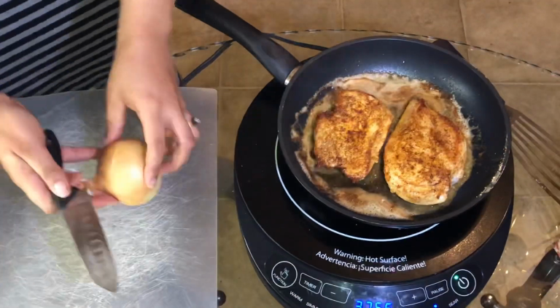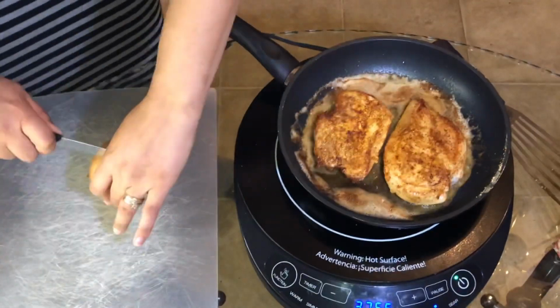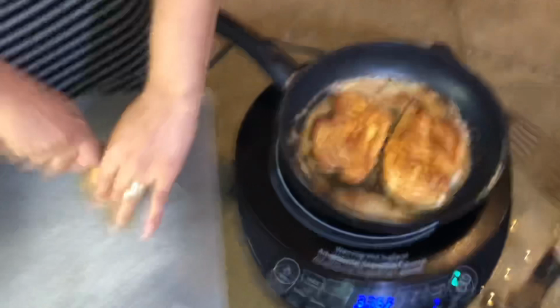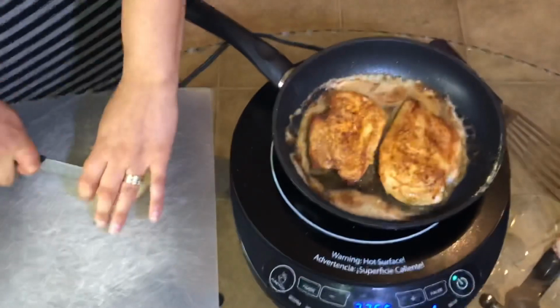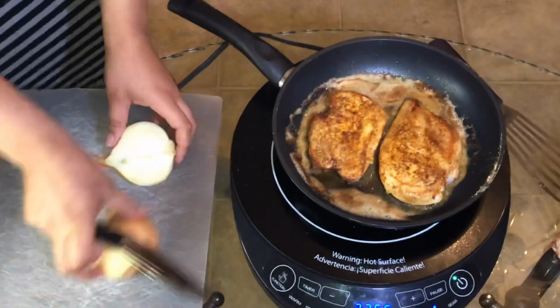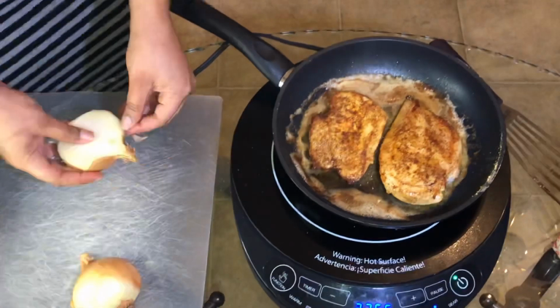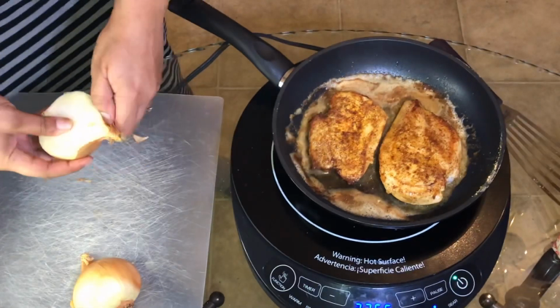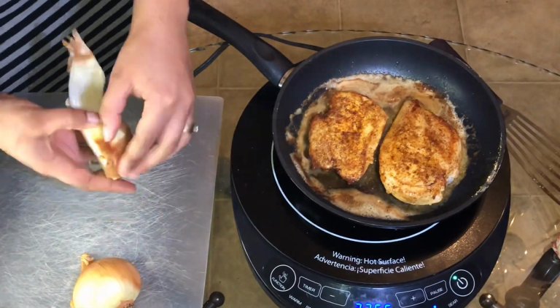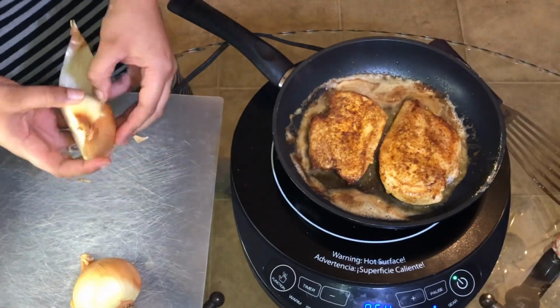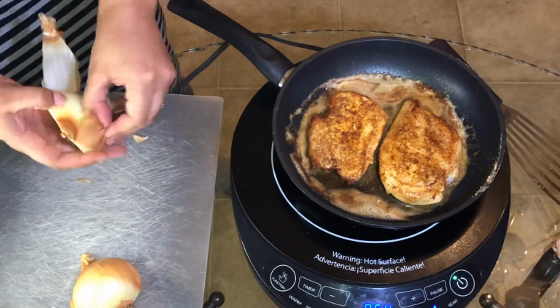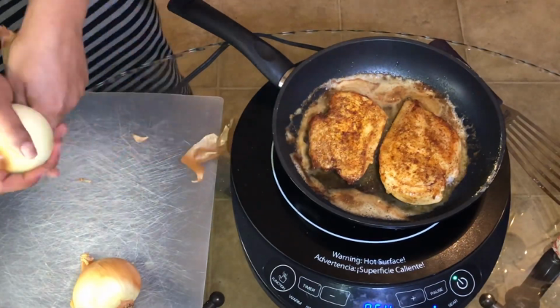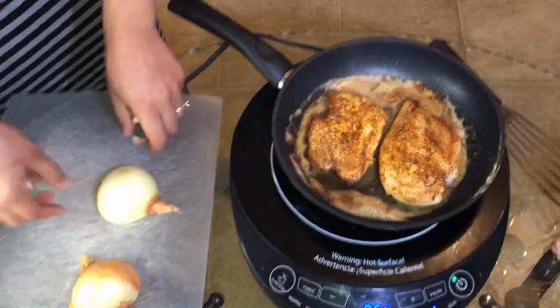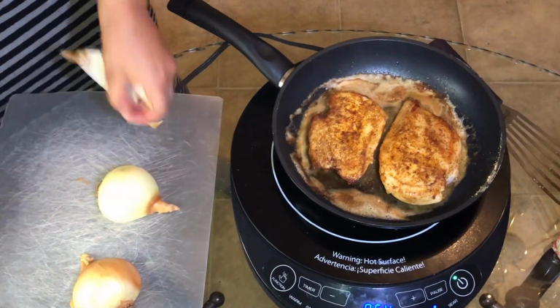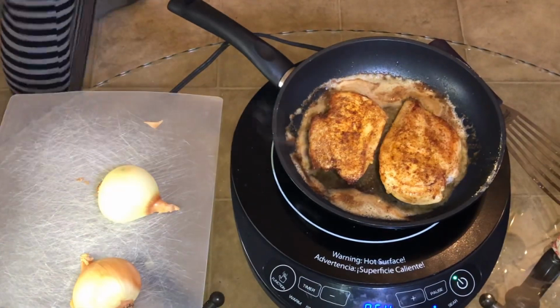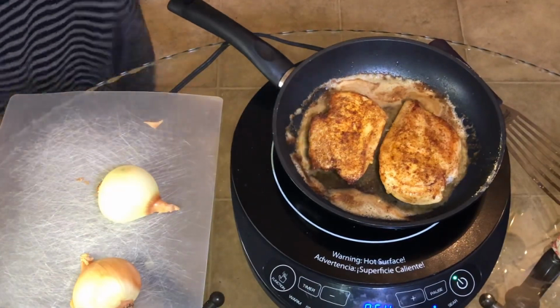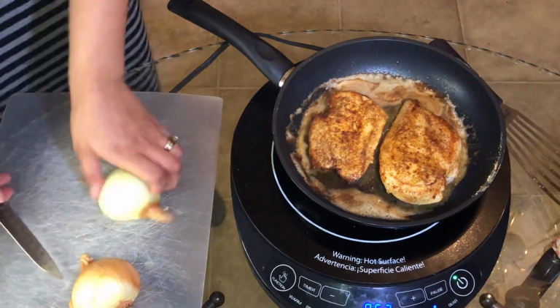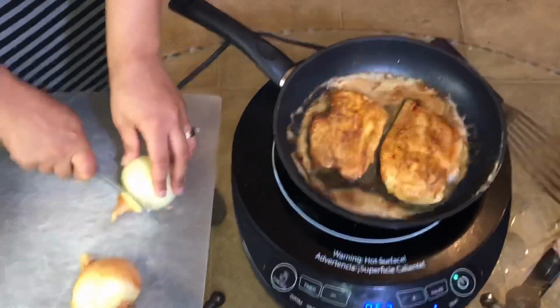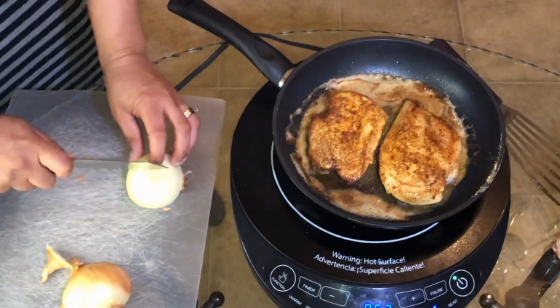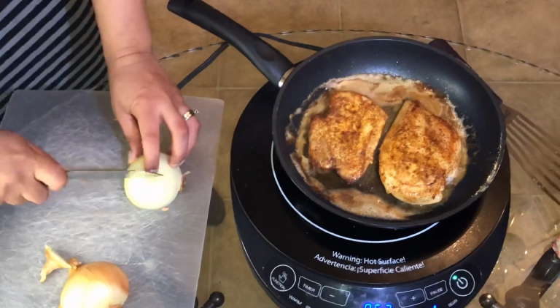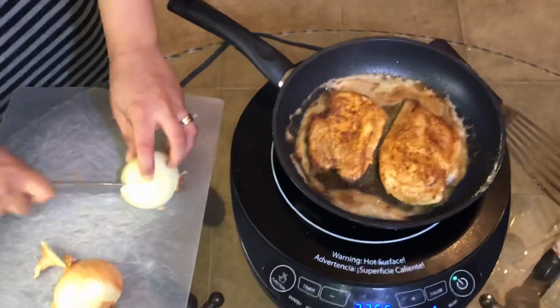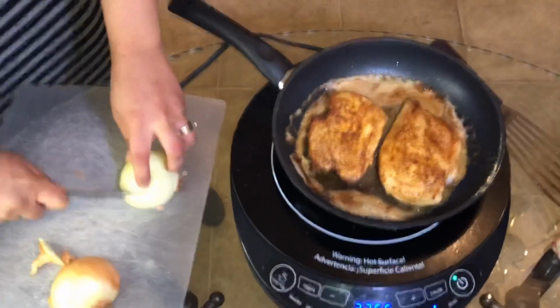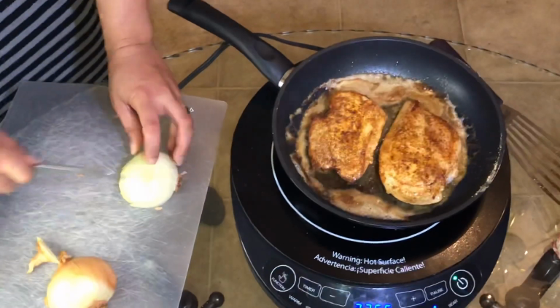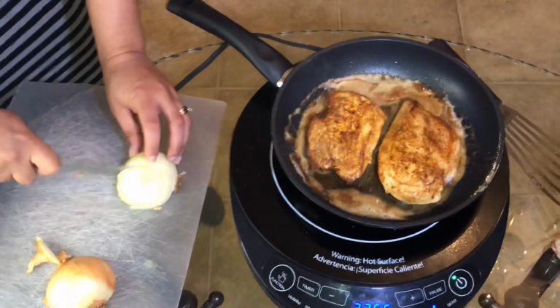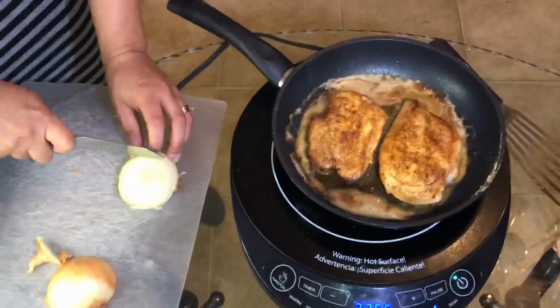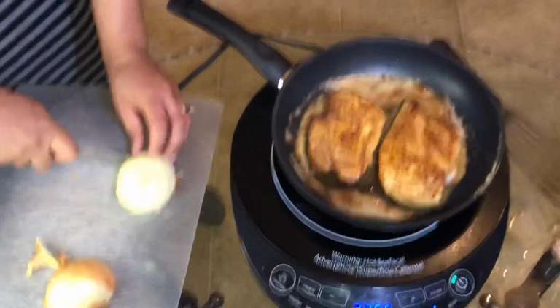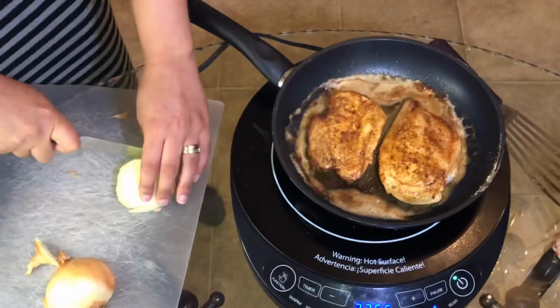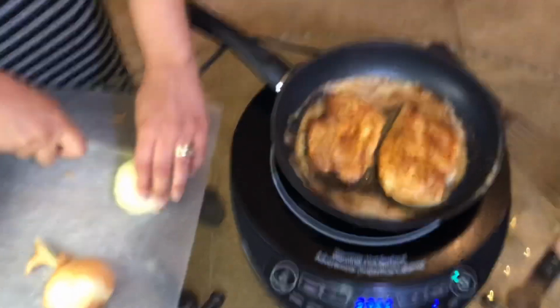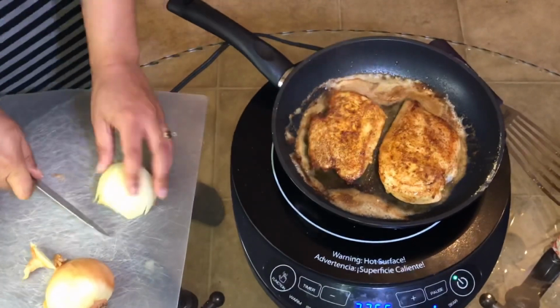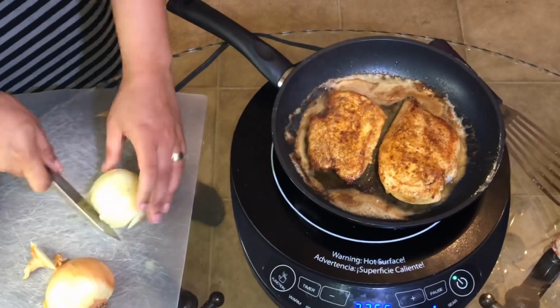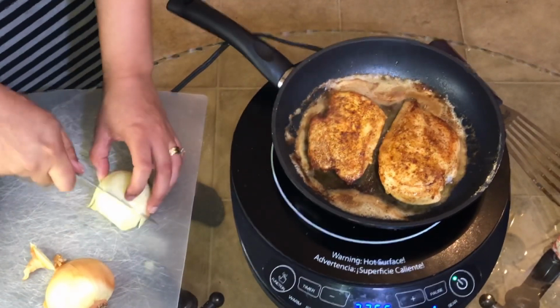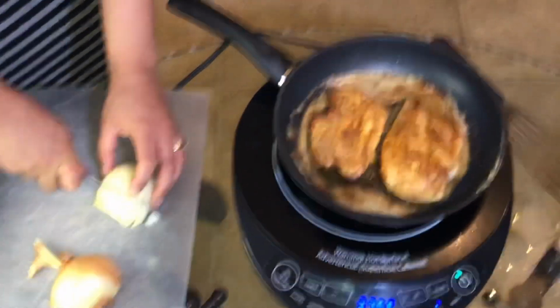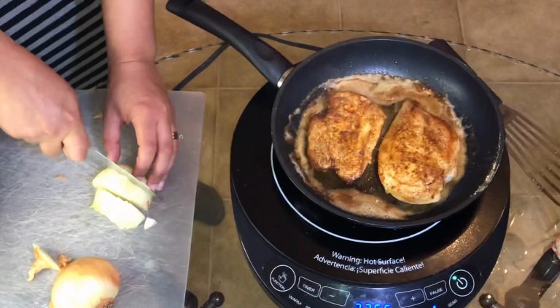In the meantime, I'm going to take this yellow onion and dice it up into about medium-sized pieces. After this, I'm going to take some bell peppers as well and dice those up.